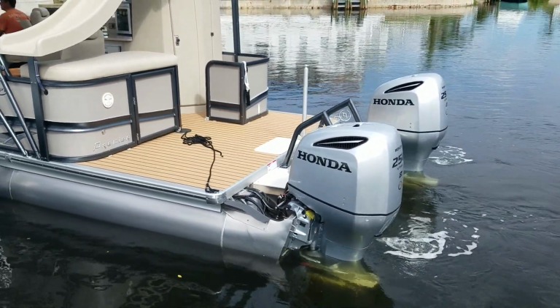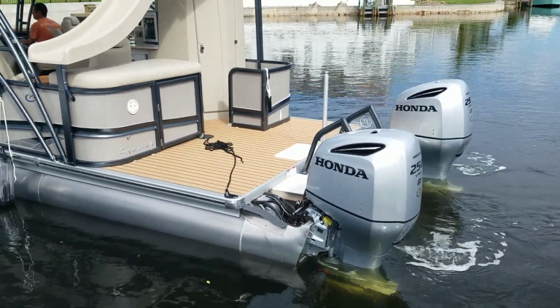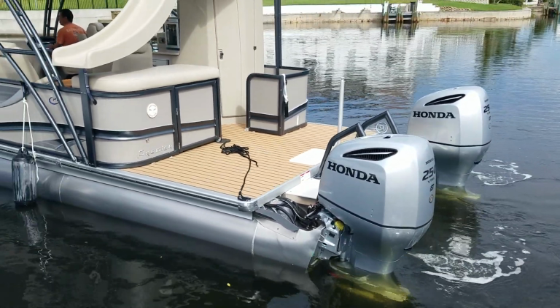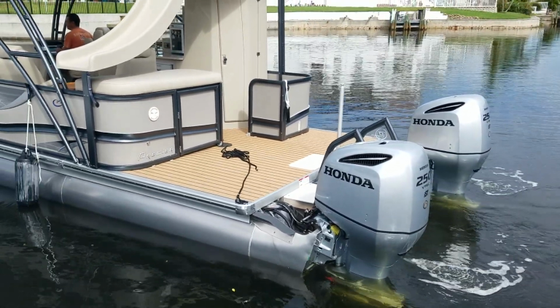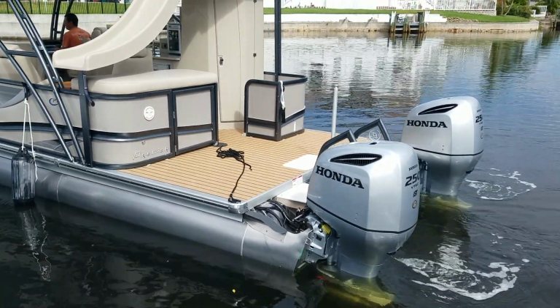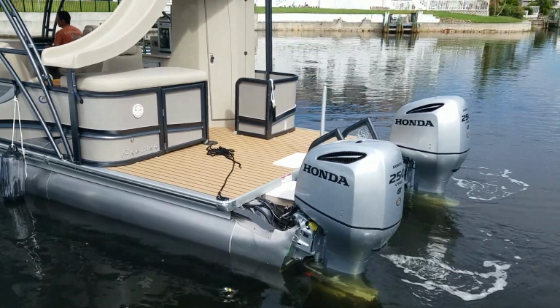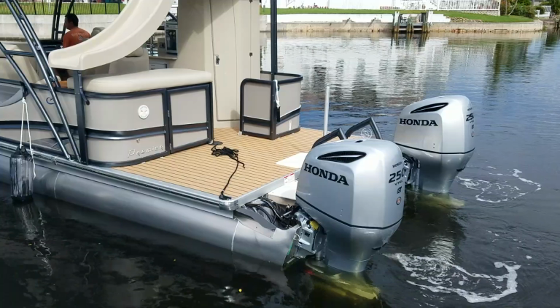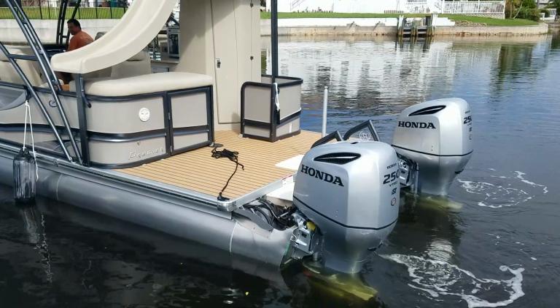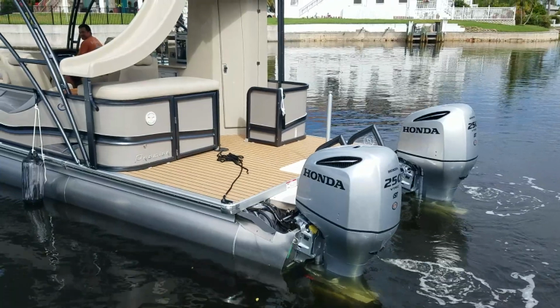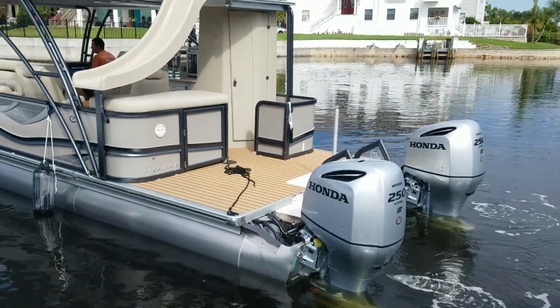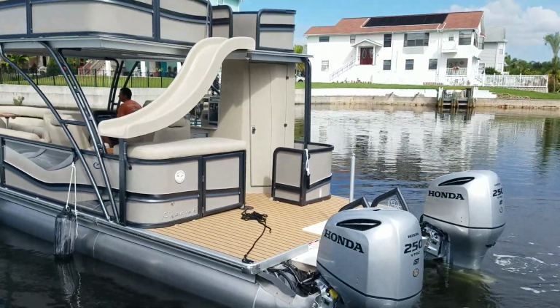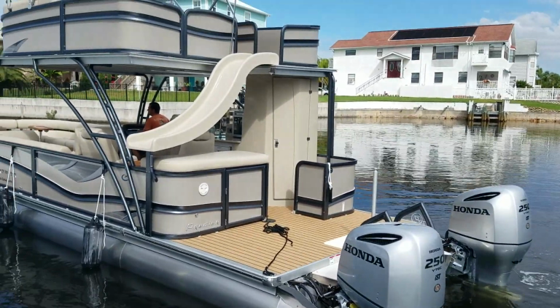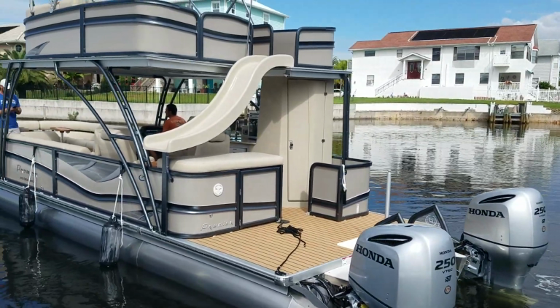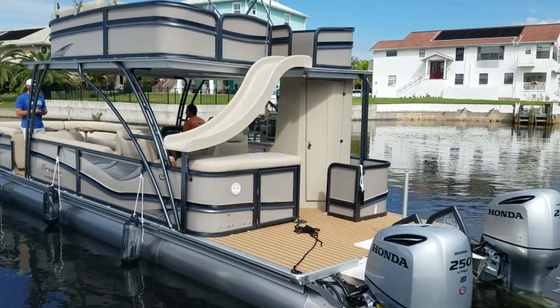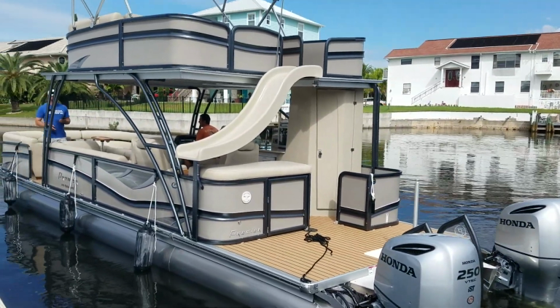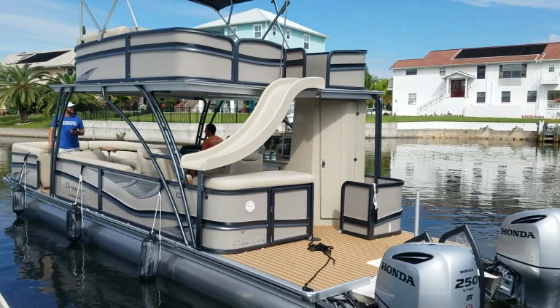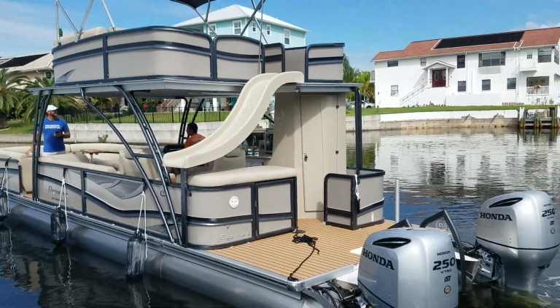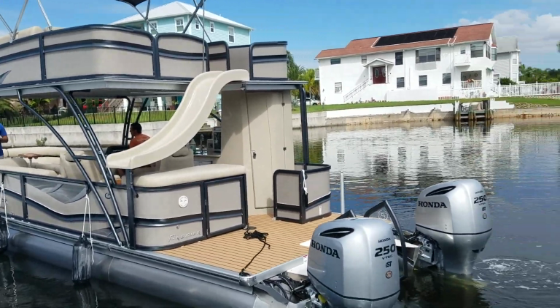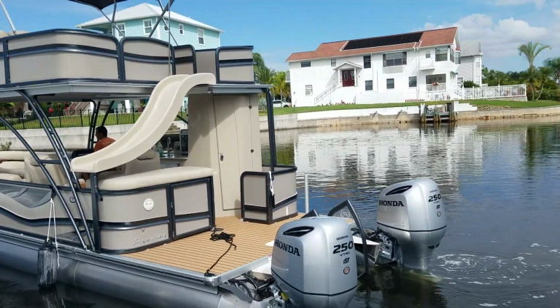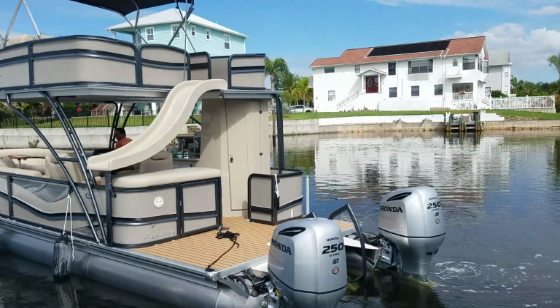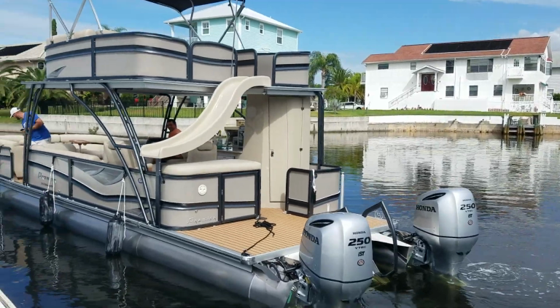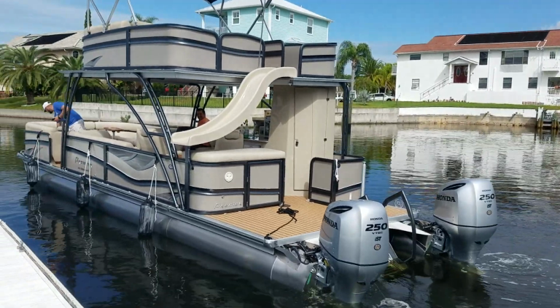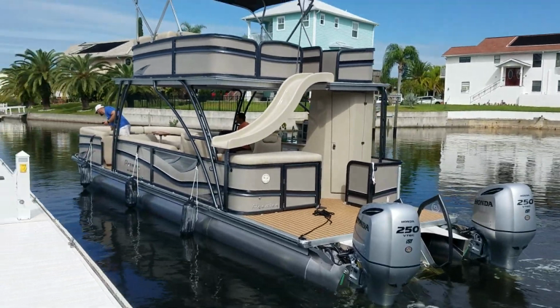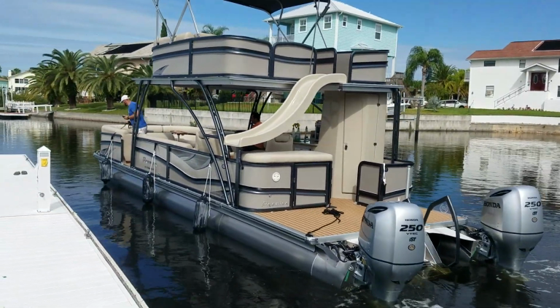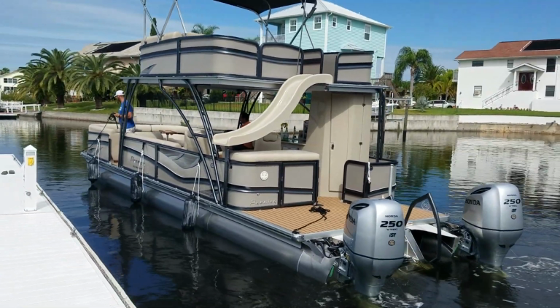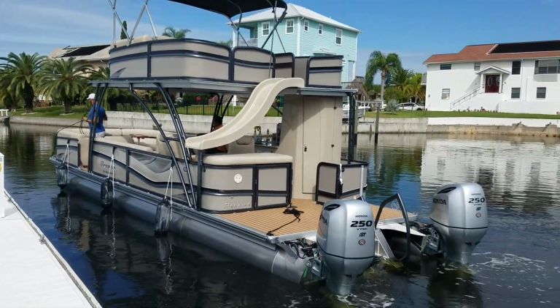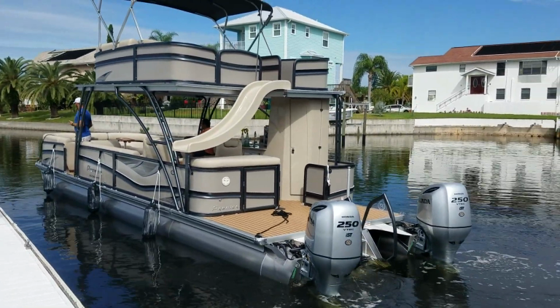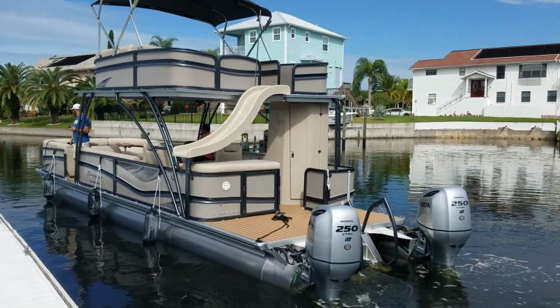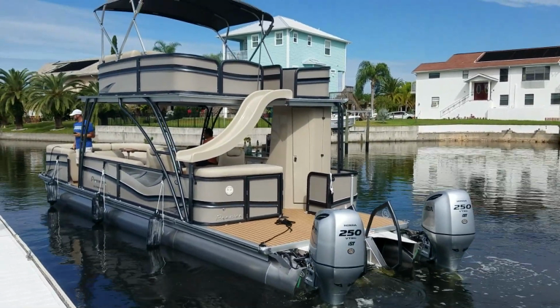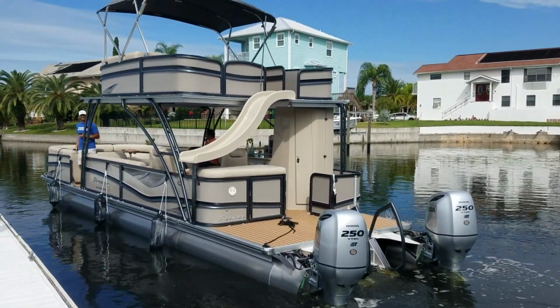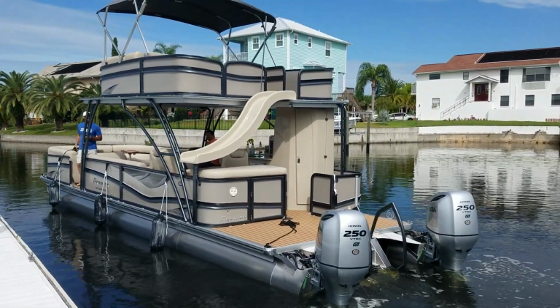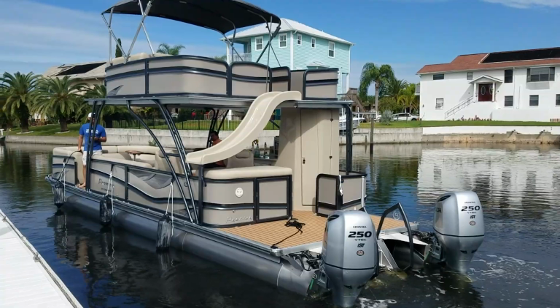This is about a 44 to 45 mile per hour boat with twin 250s. That's the walk-in bathroom that I'm featuring. Thank you for watching.